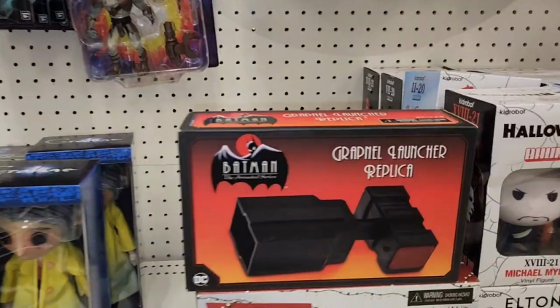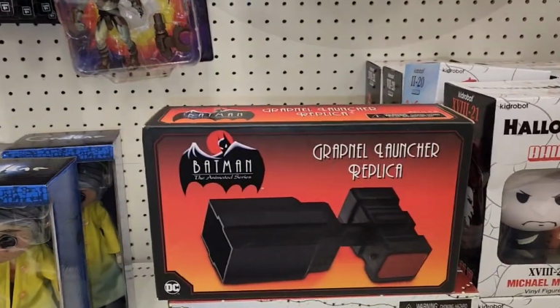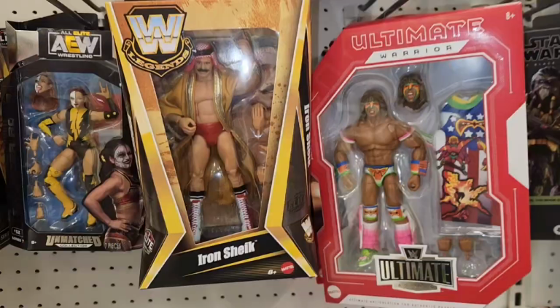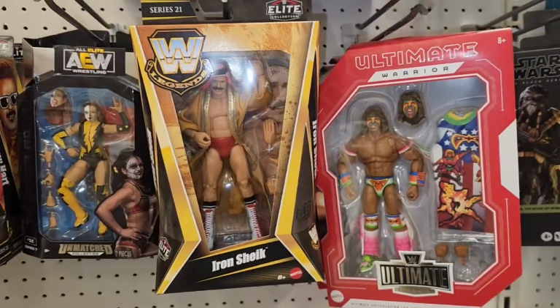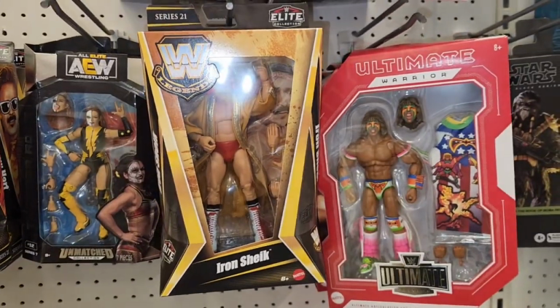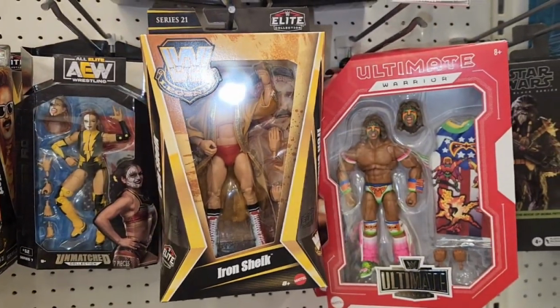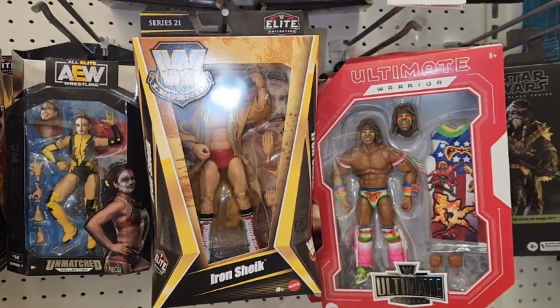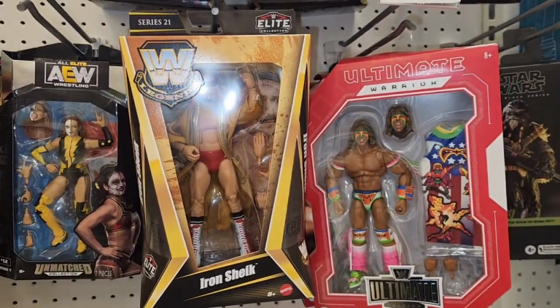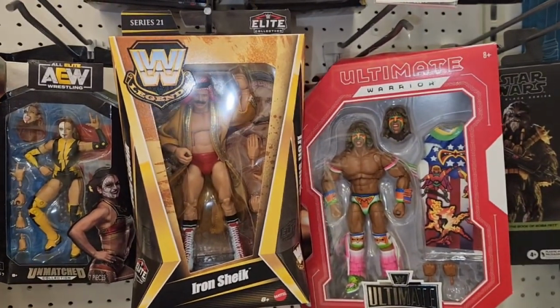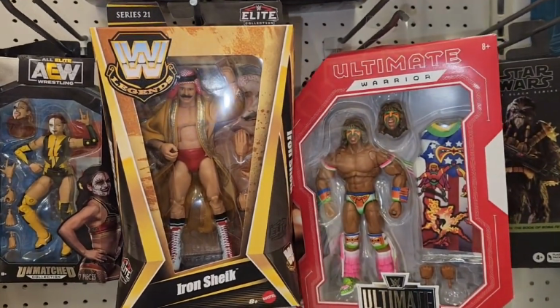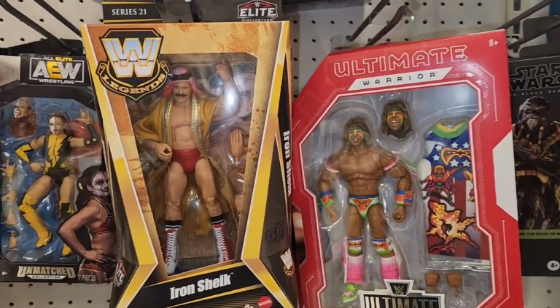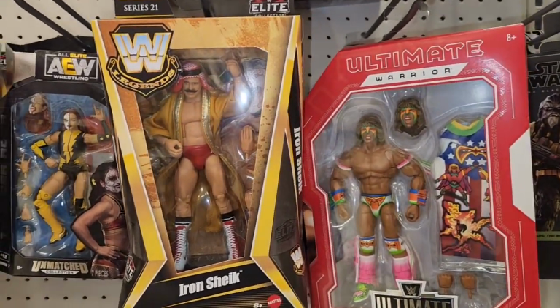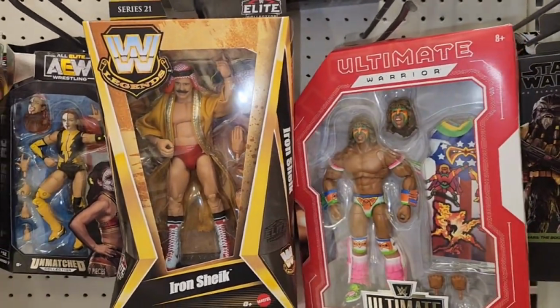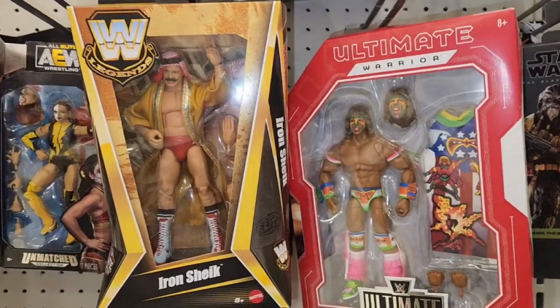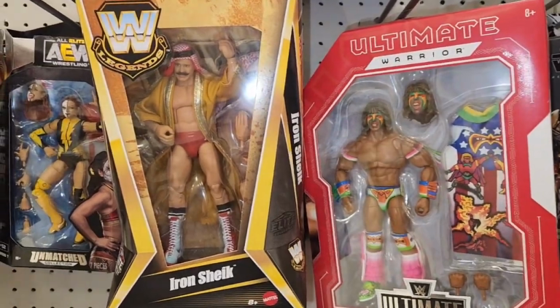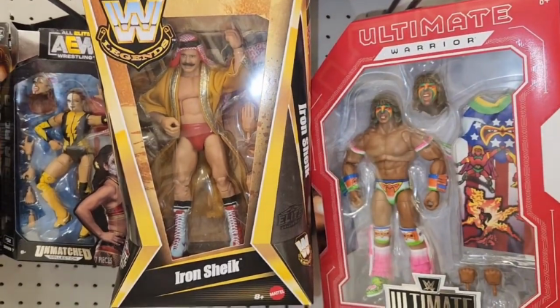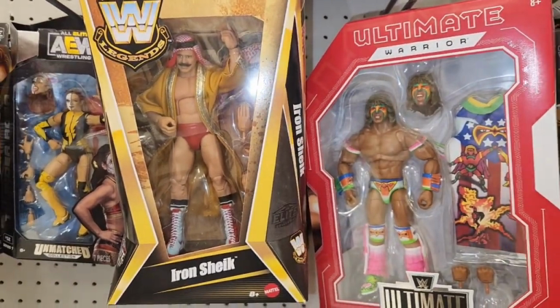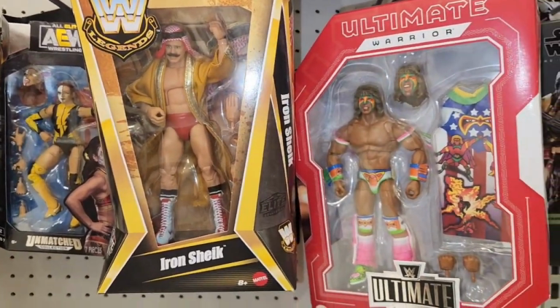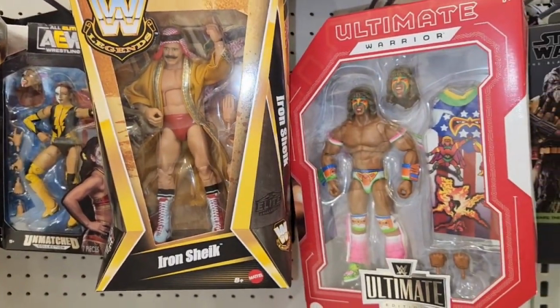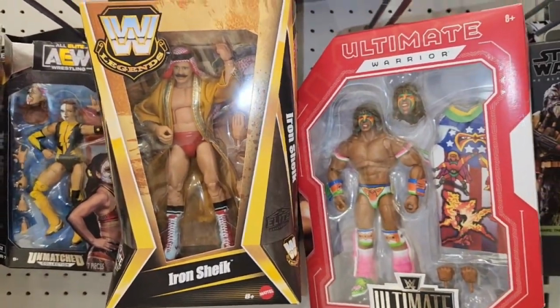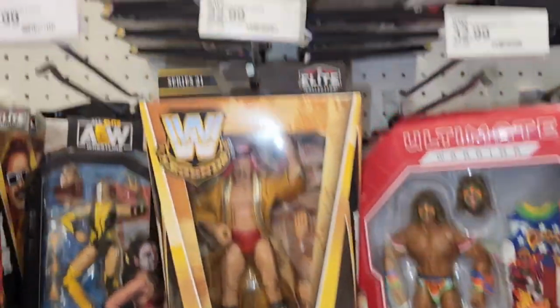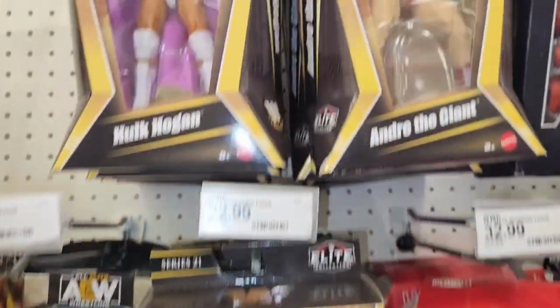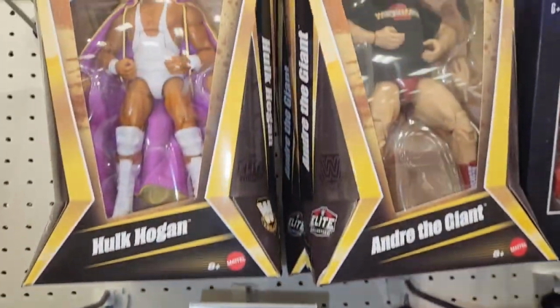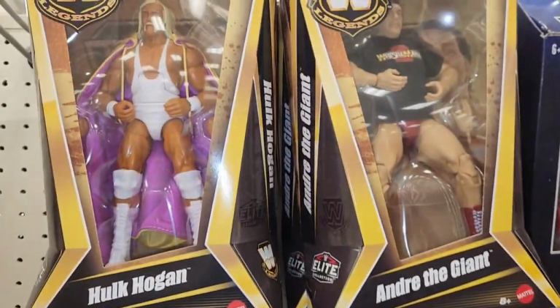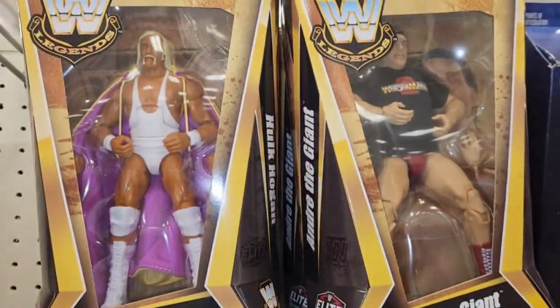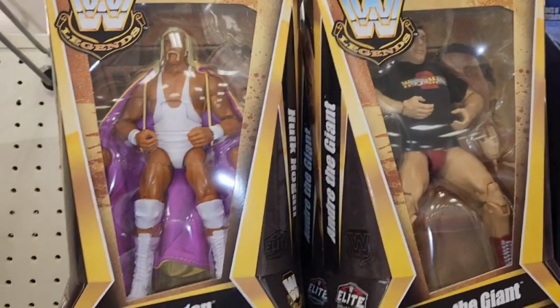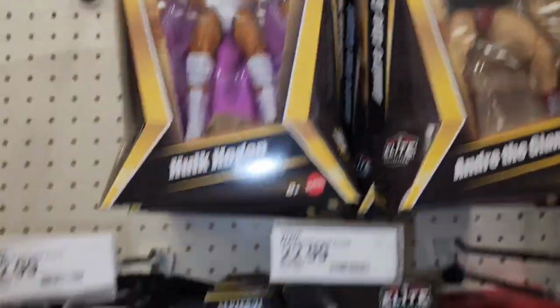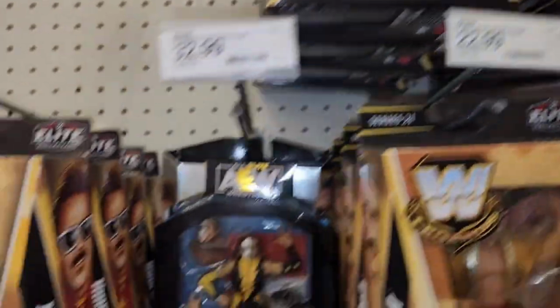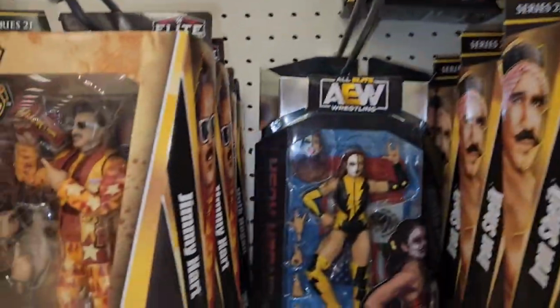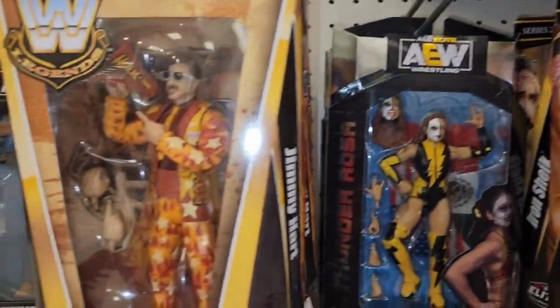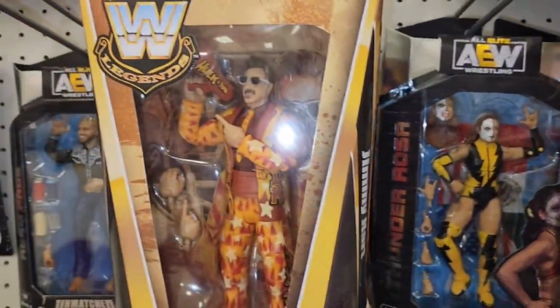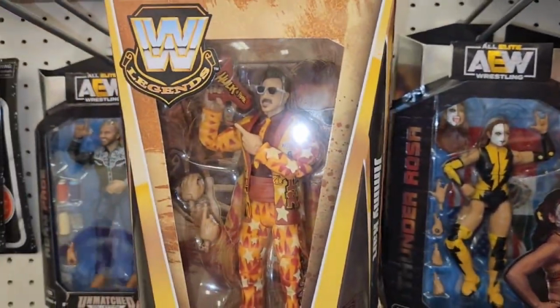Batman's WWE classic legend figures. Iron Sheik. Ultimate Warrior. Should be hard to find.